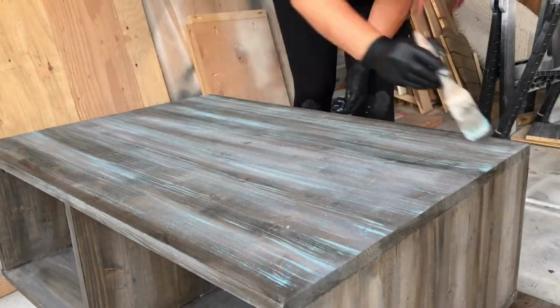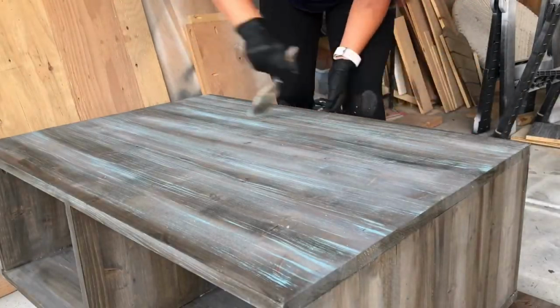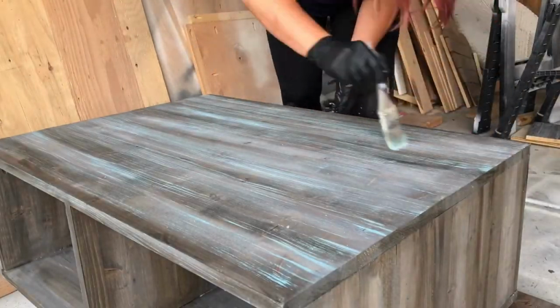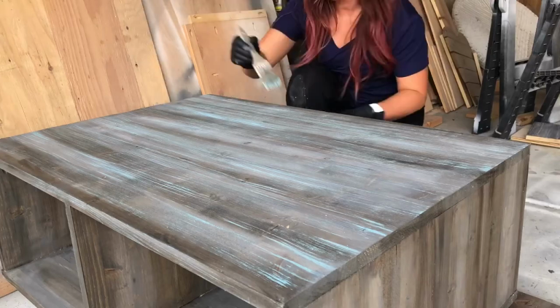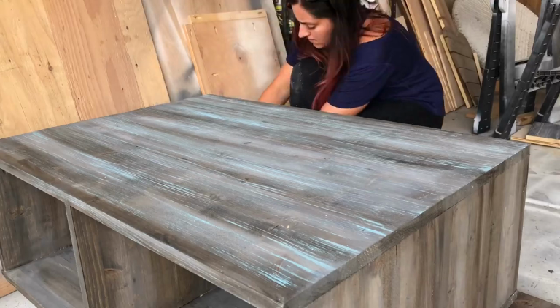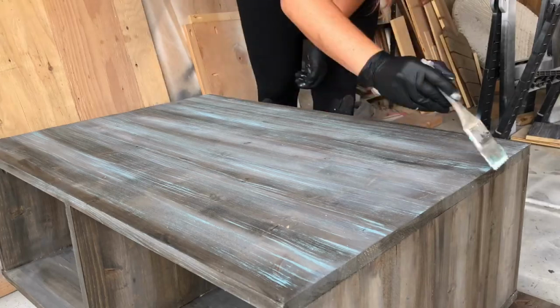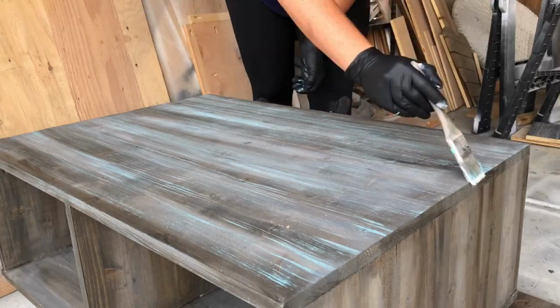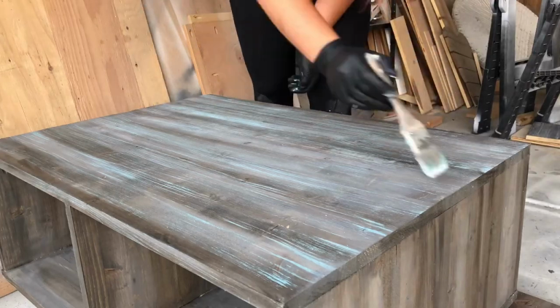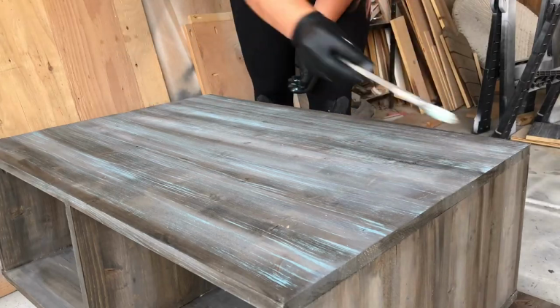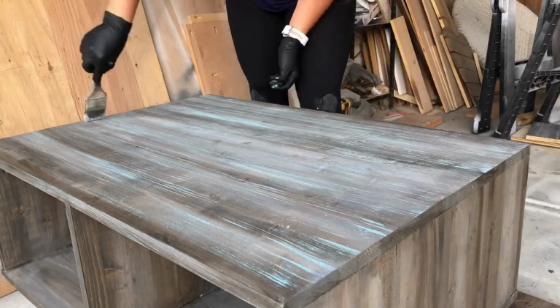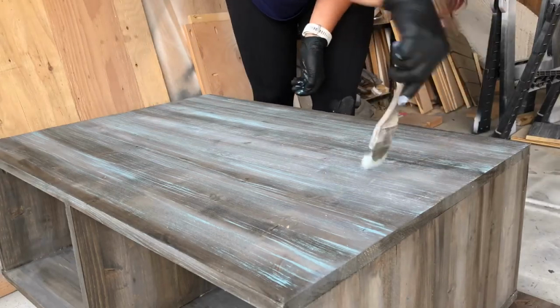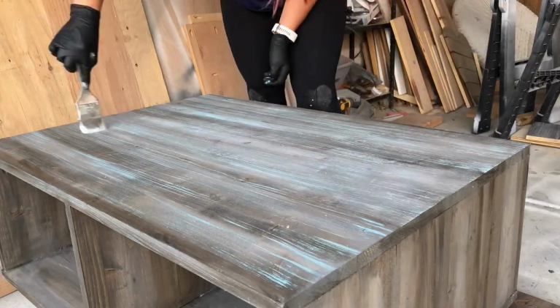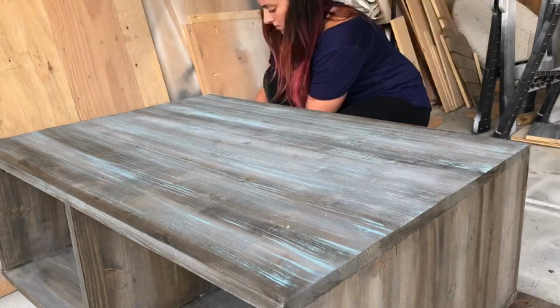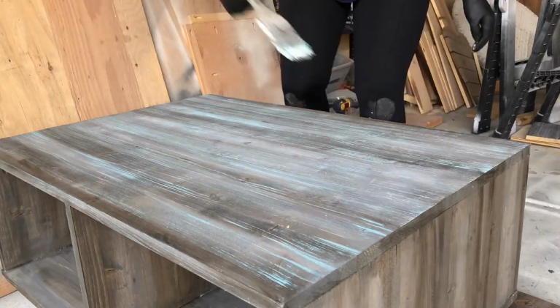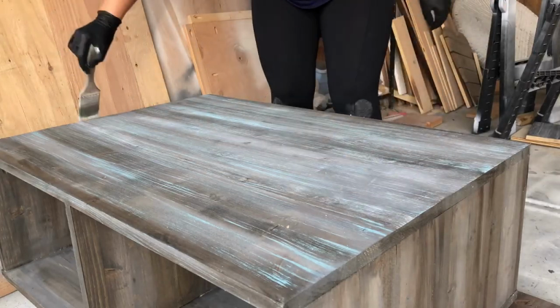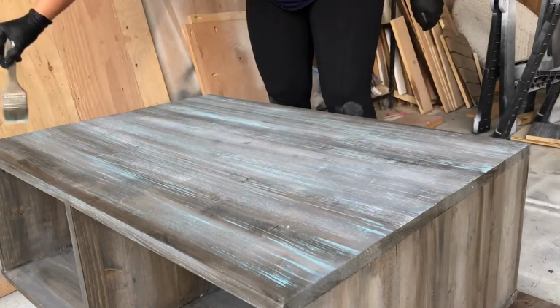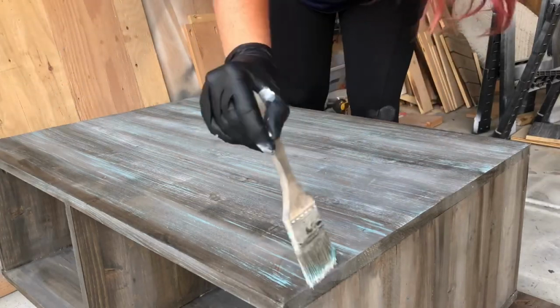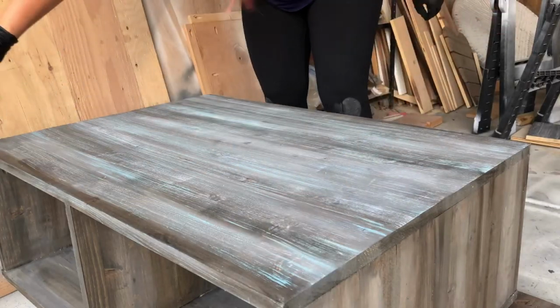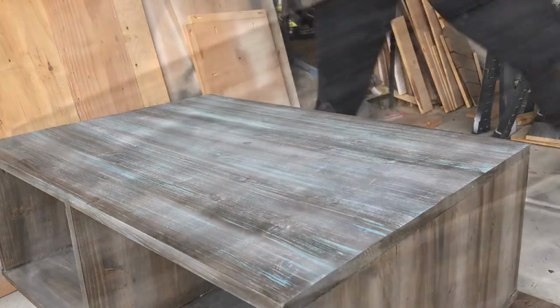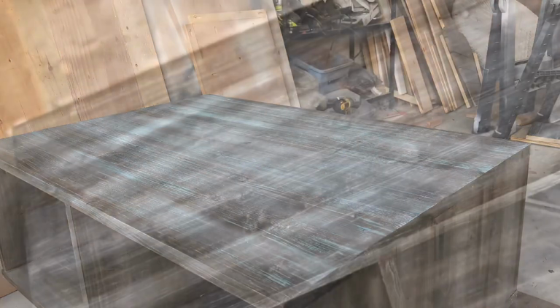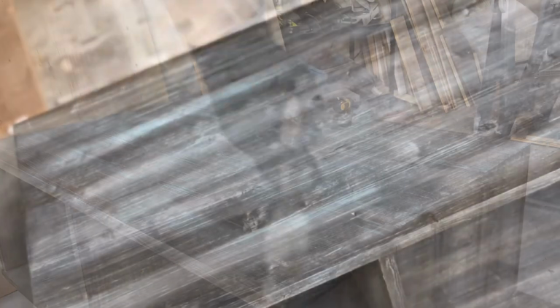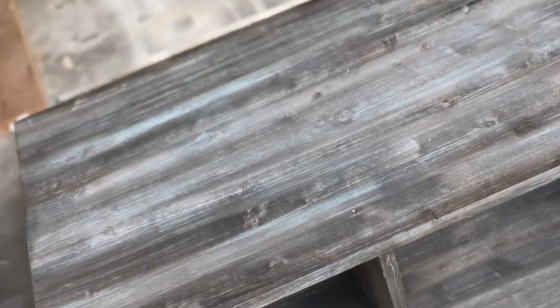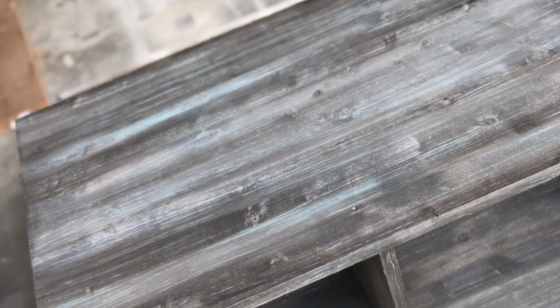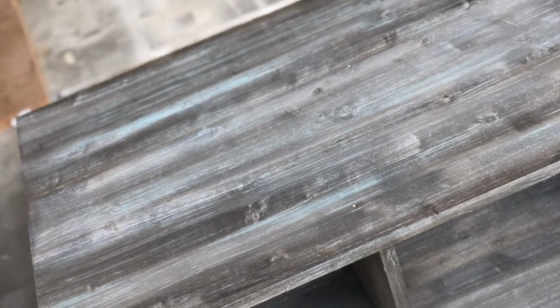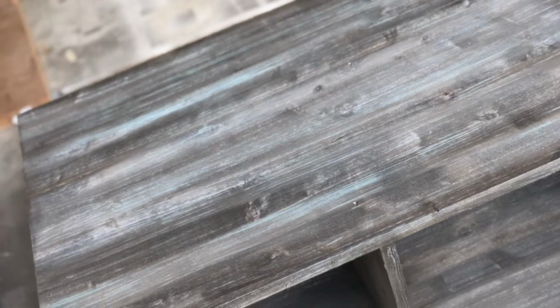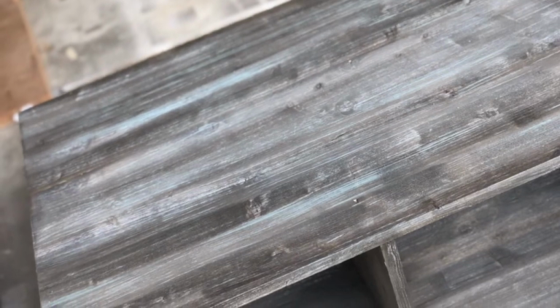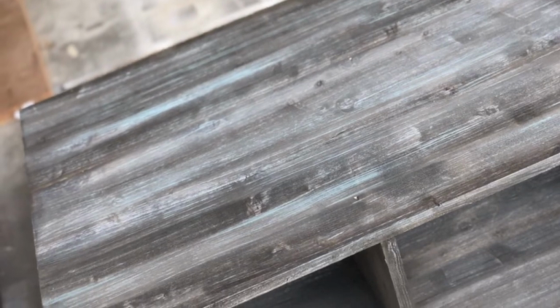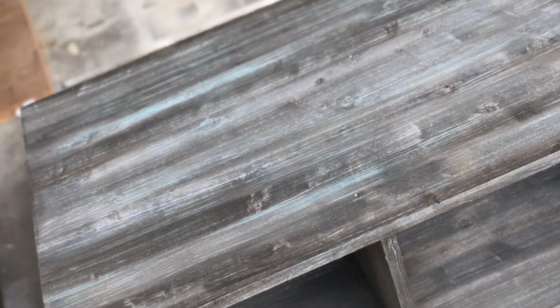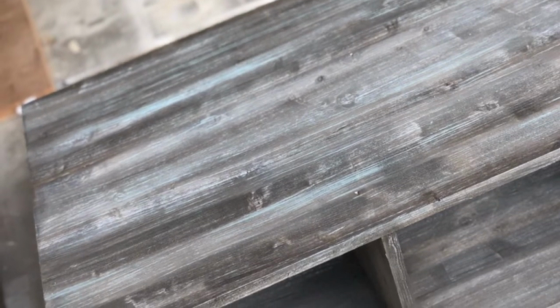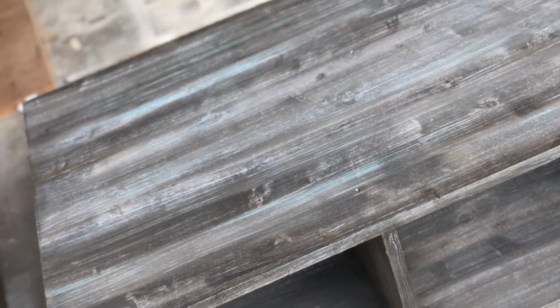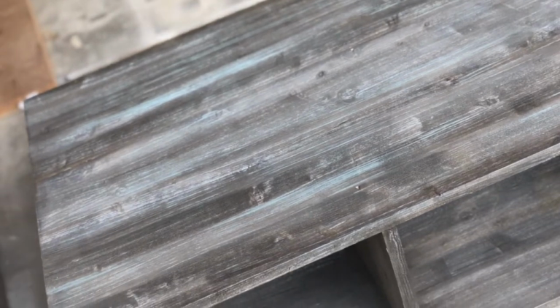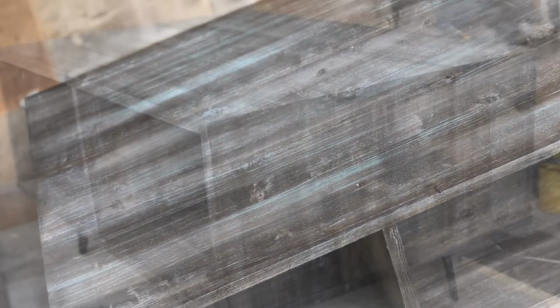And there you have it — the barn wood finish style. It's pretty simple, pretty easy. Let me know if you have any questions and as always don't forget to like and subscribe. Thanks for watching.